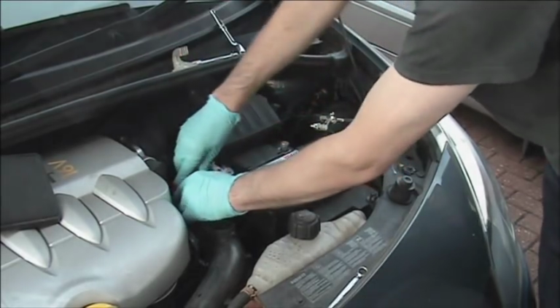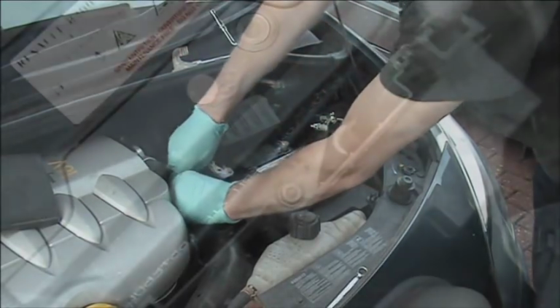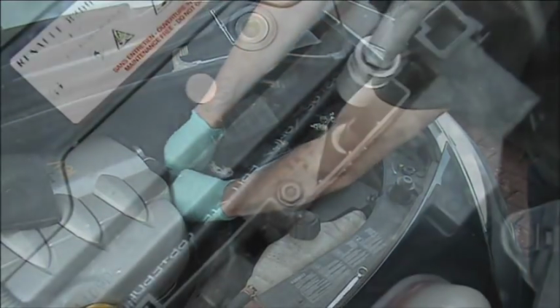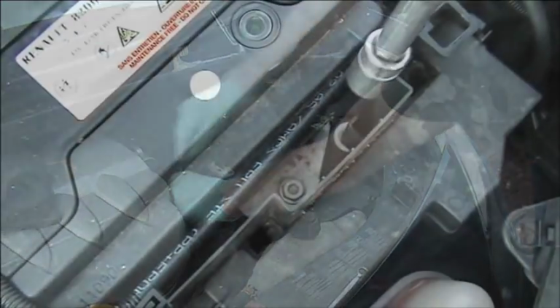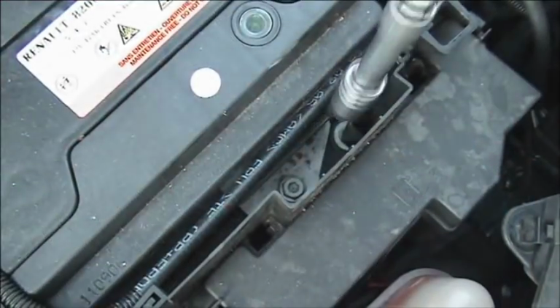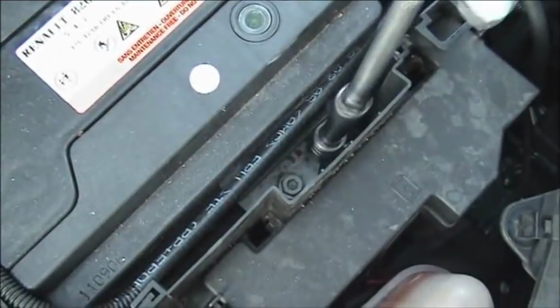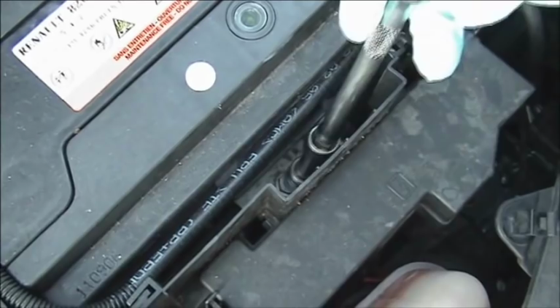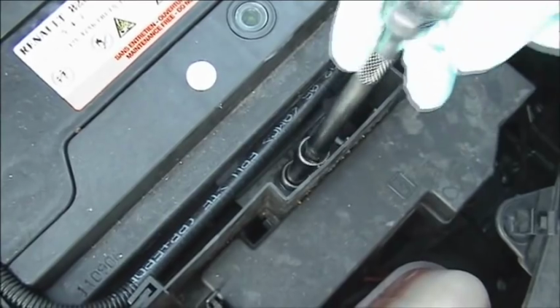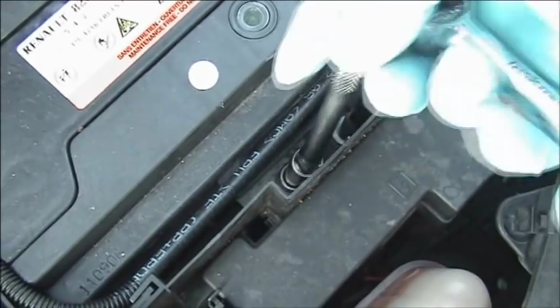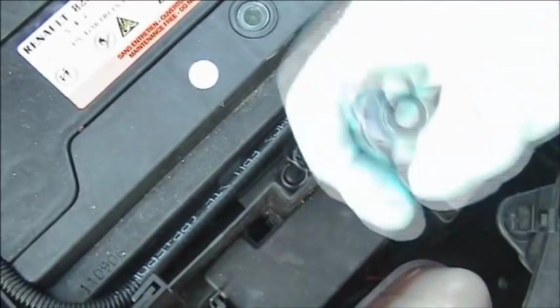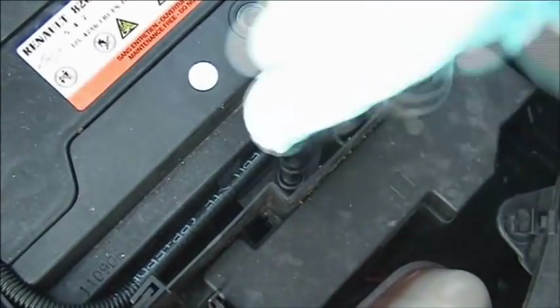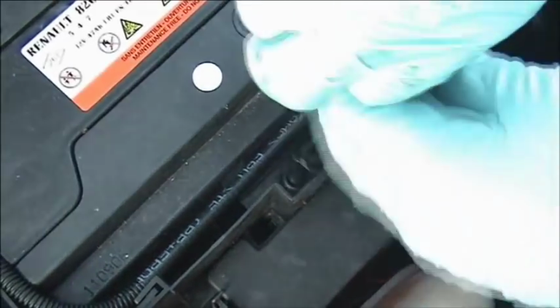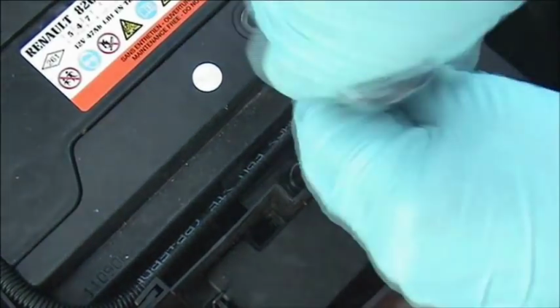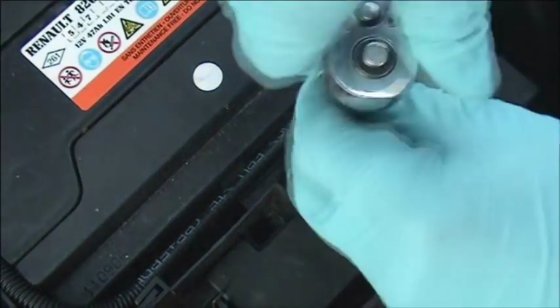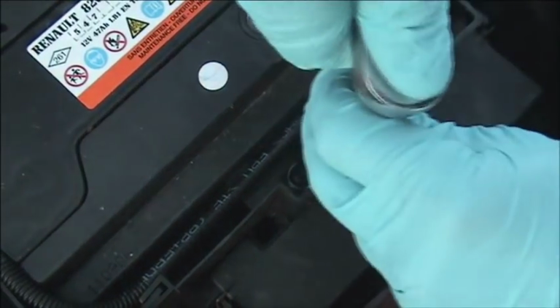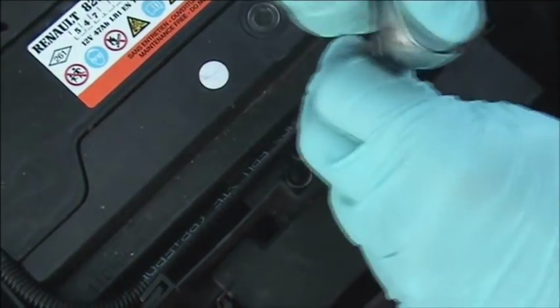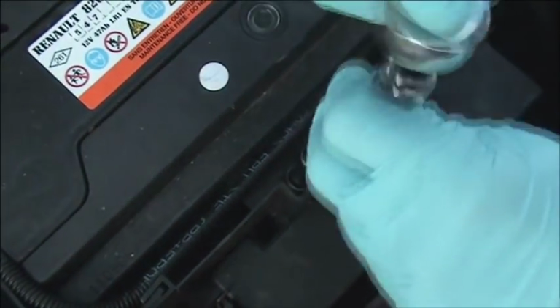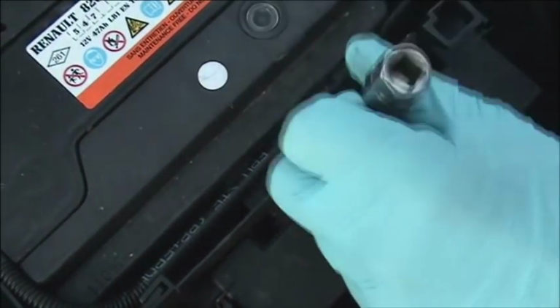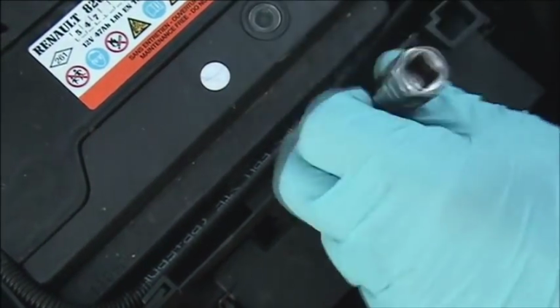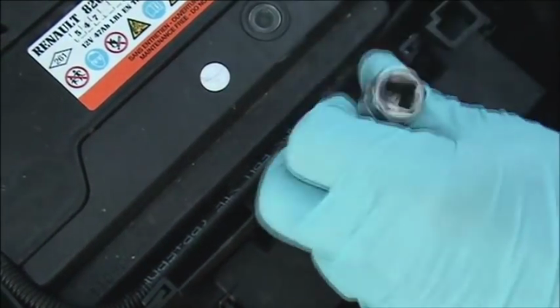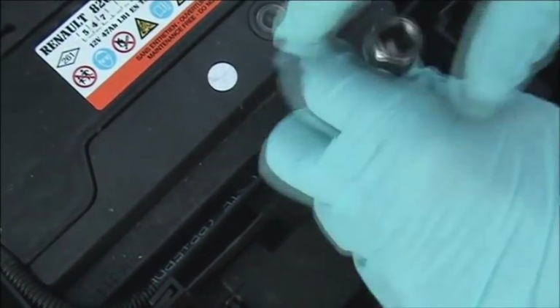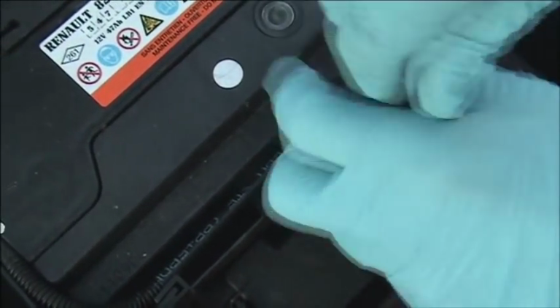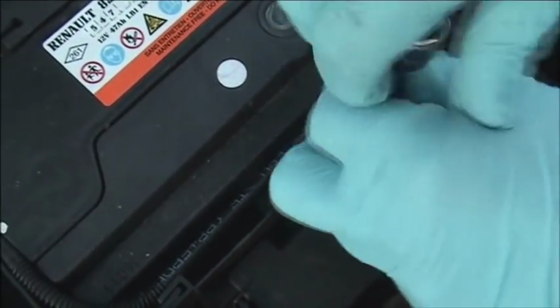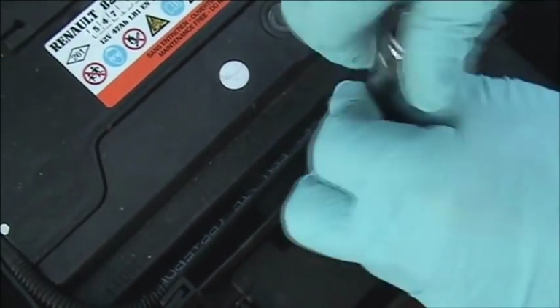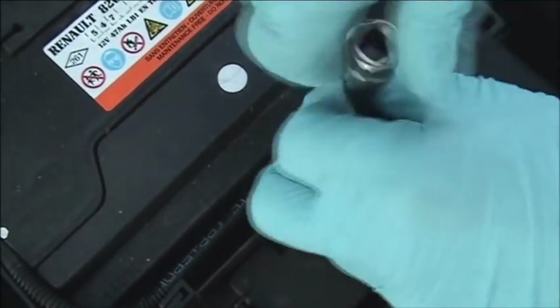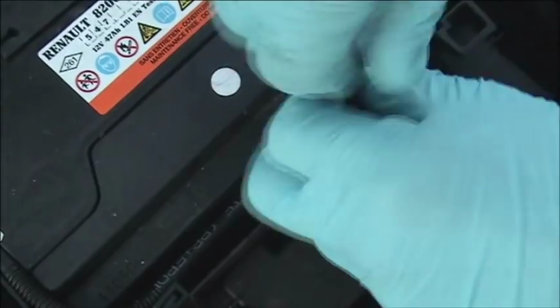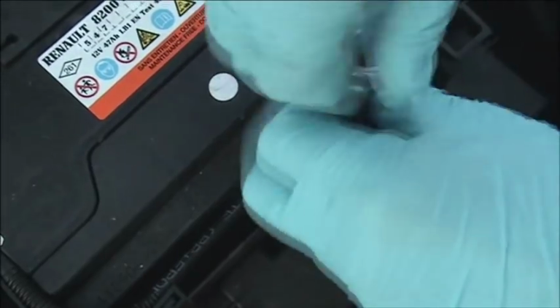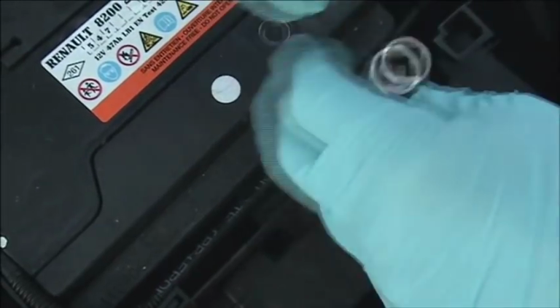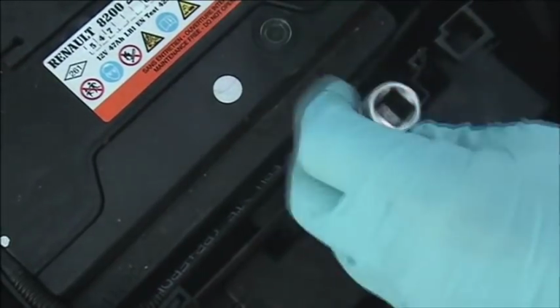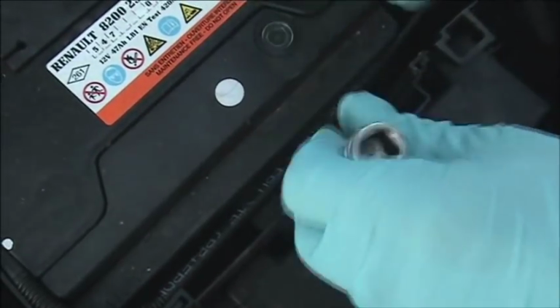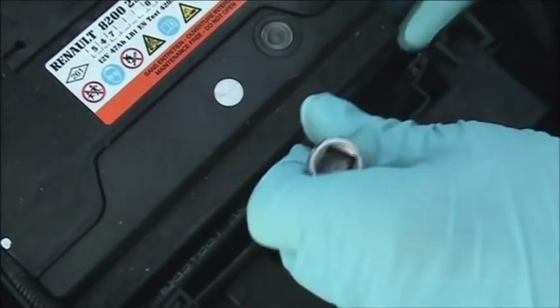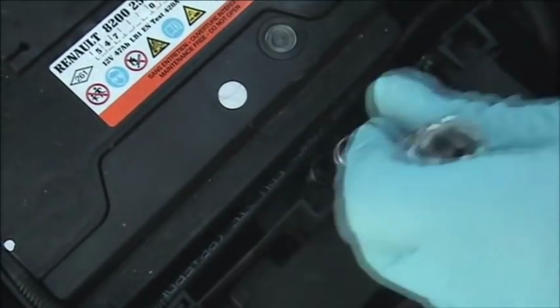Next we are going to undo the main battery clamp. This is a normal one that just holds on the bottom of the battery. Some do have brackets going over the top, but that will be obvious.